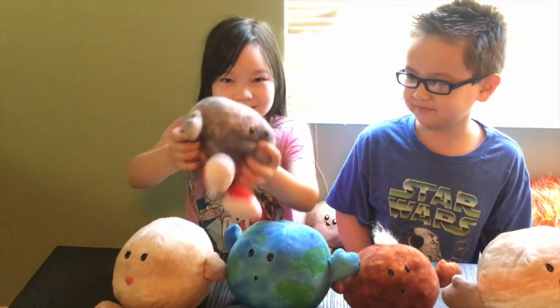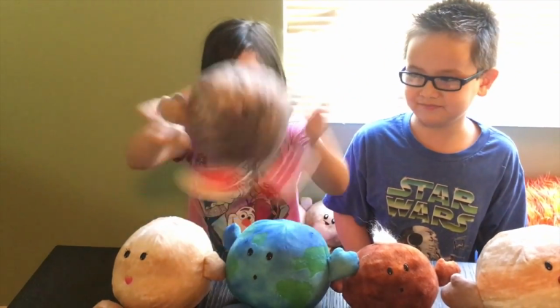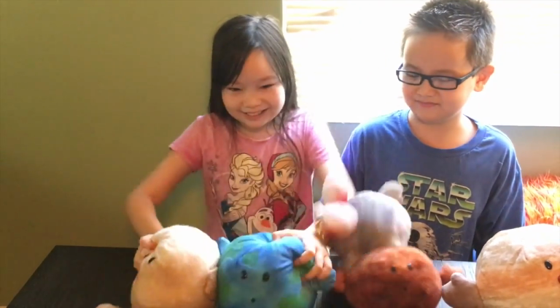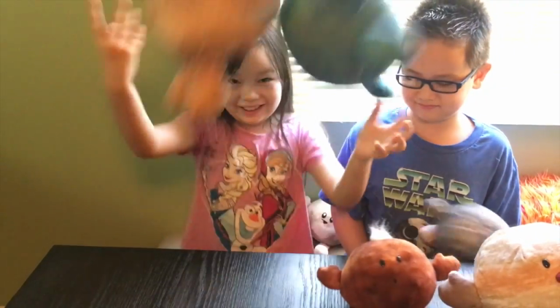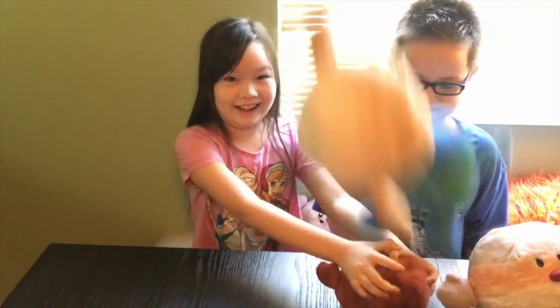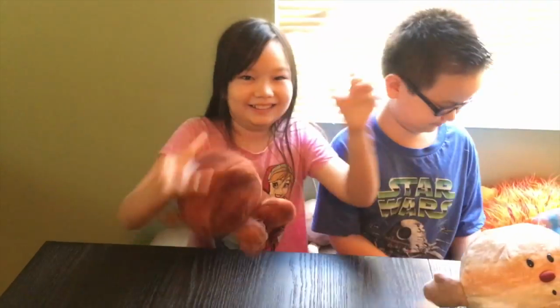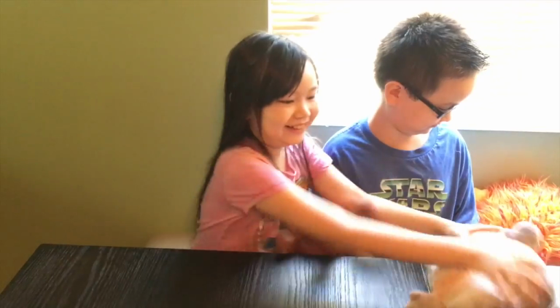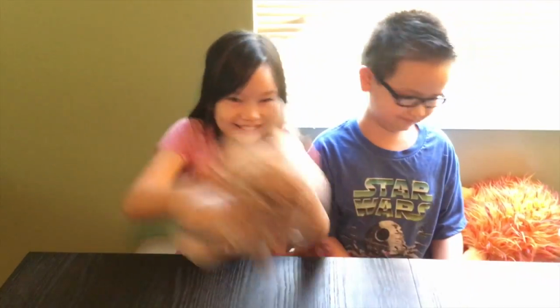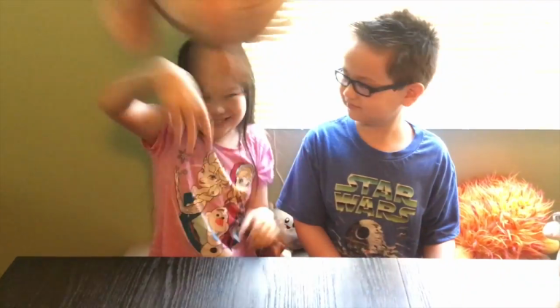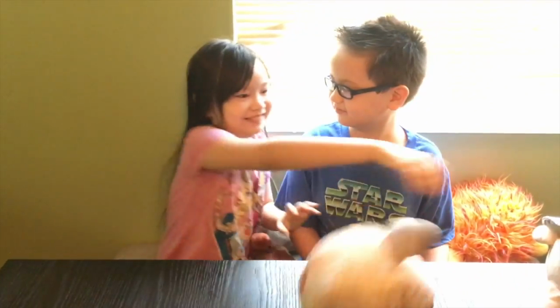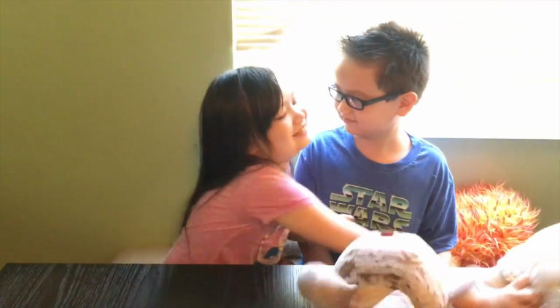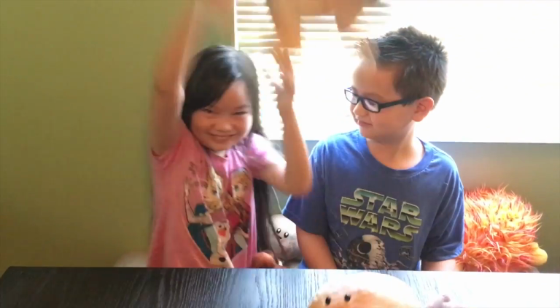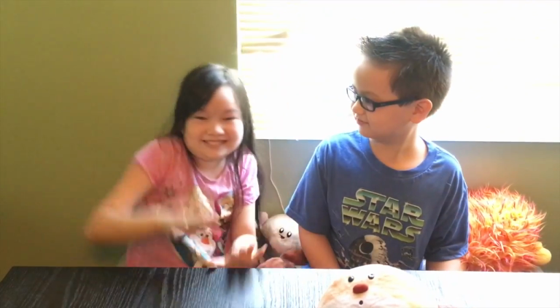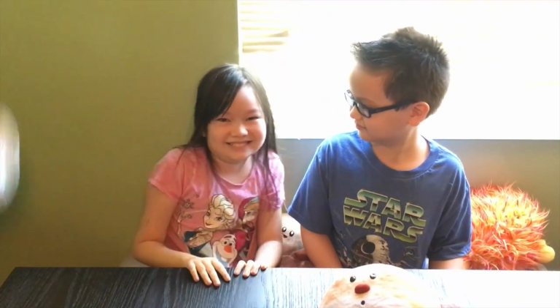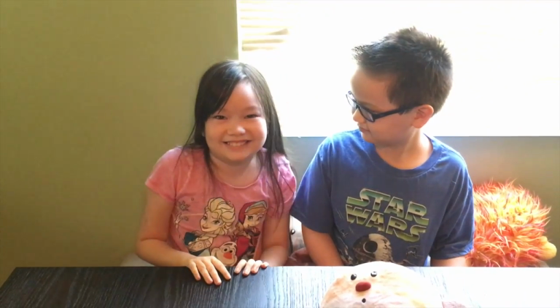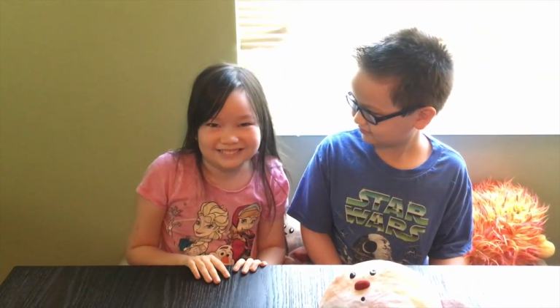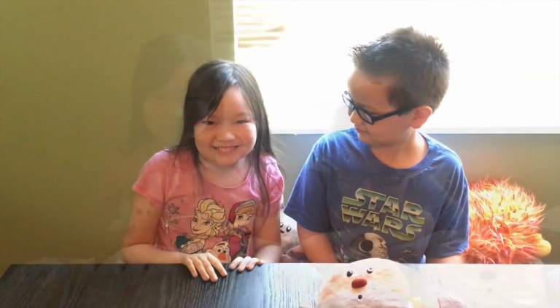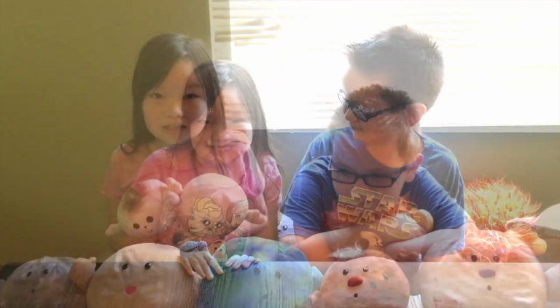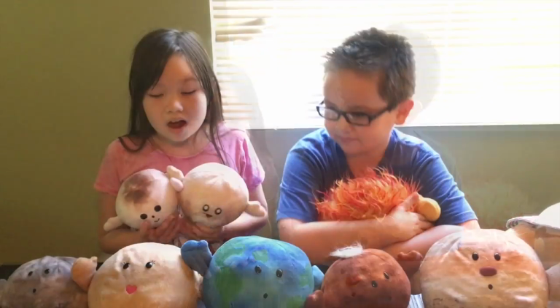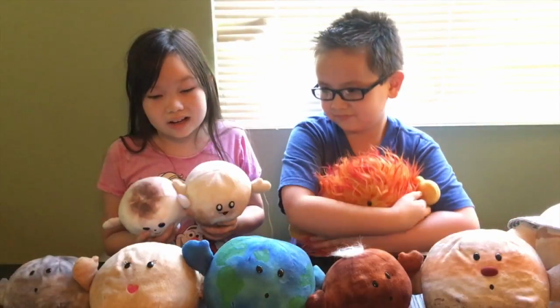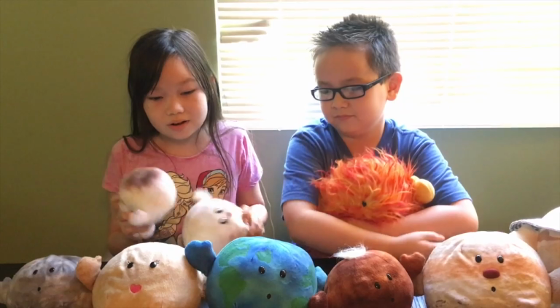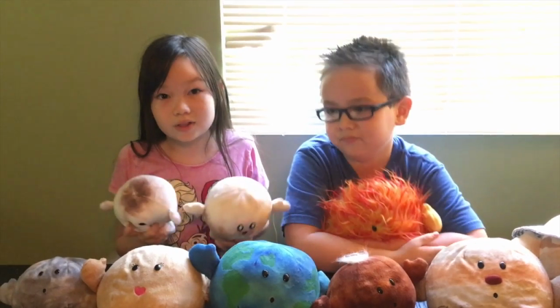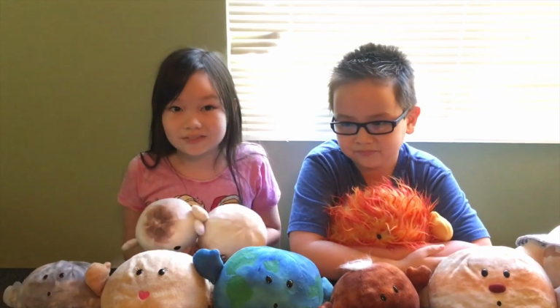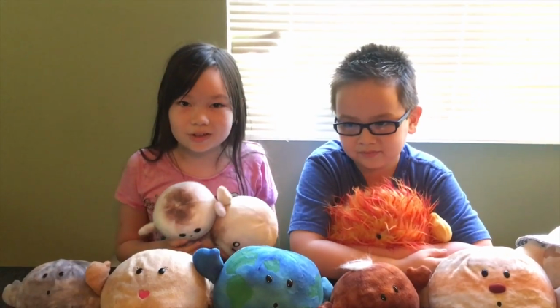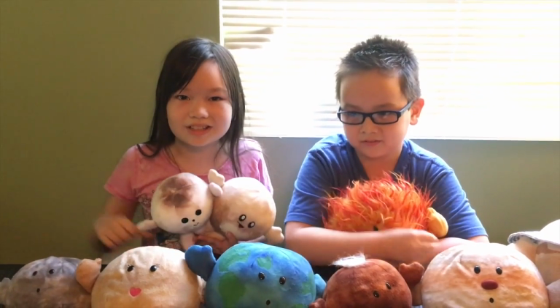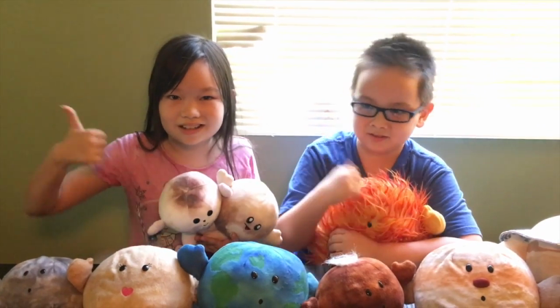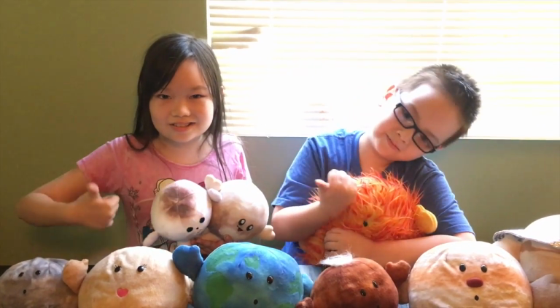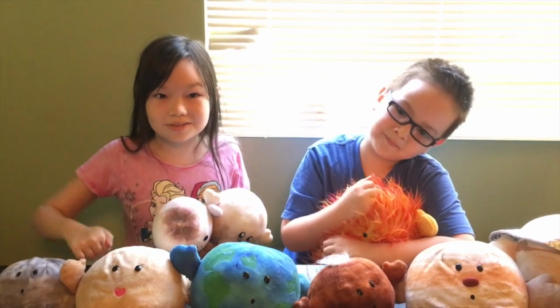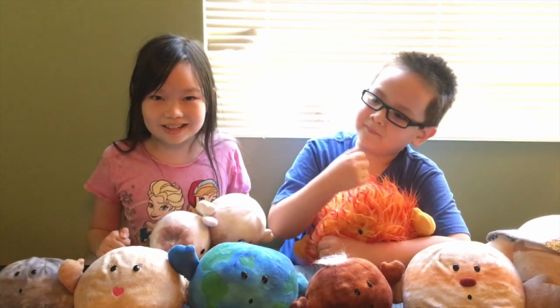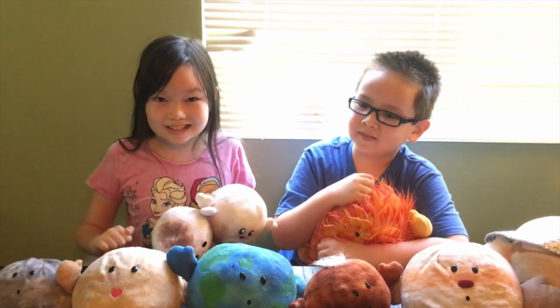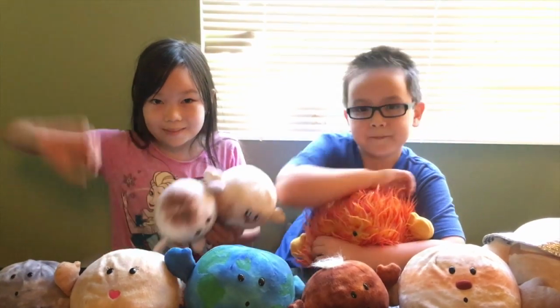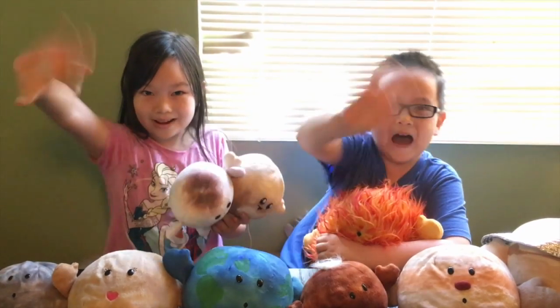But most importantly, they're so cute! If you liked our video, don't forget to like and subscribe. See you guys next time, bye!